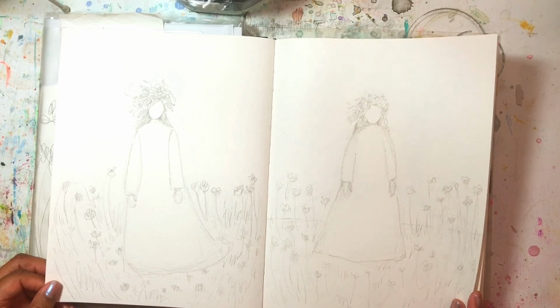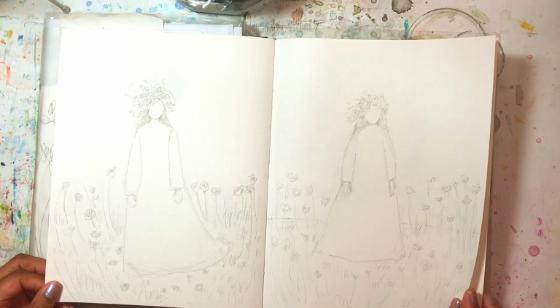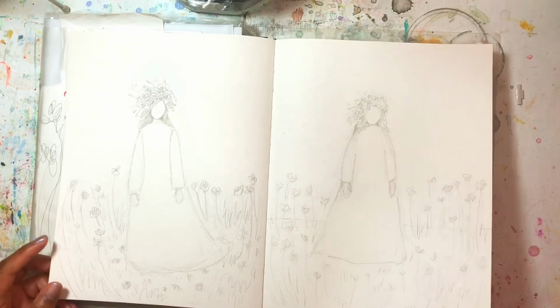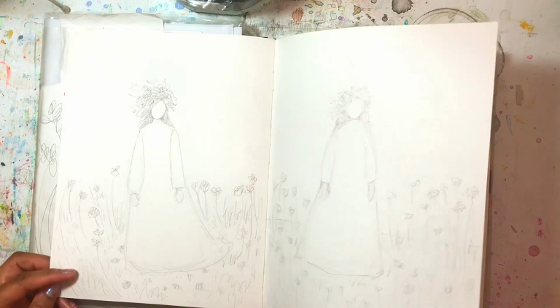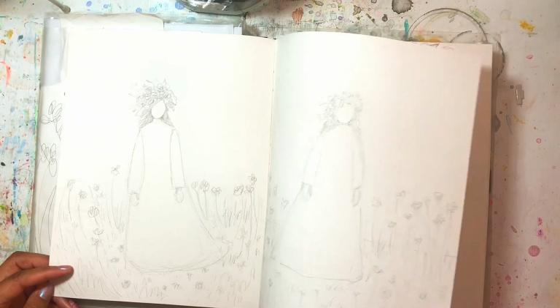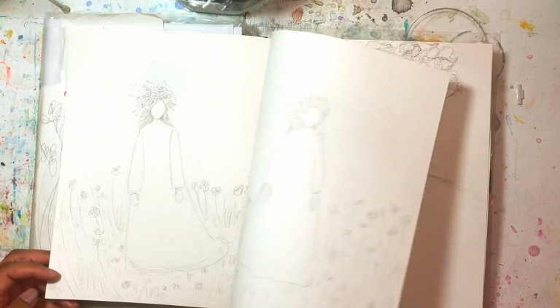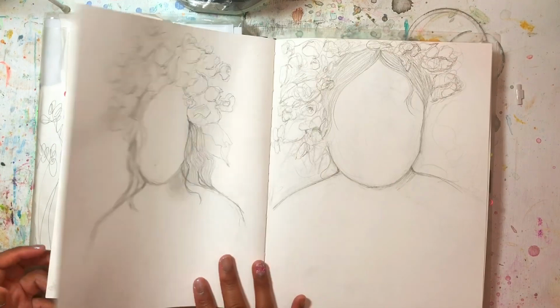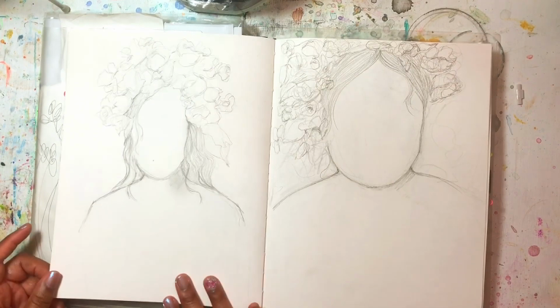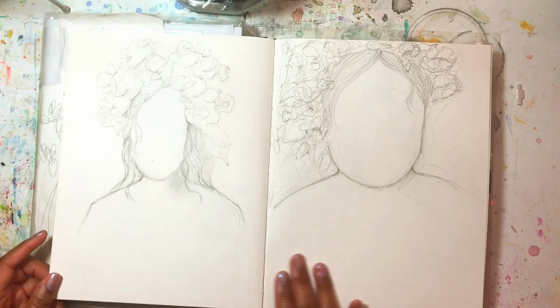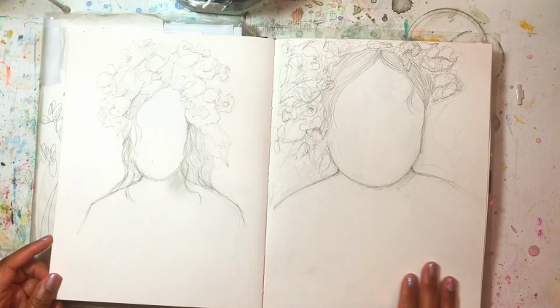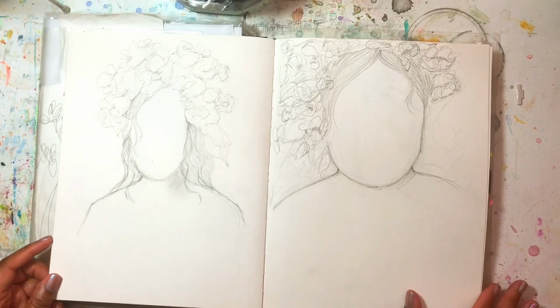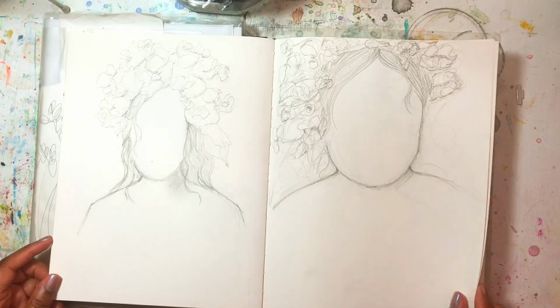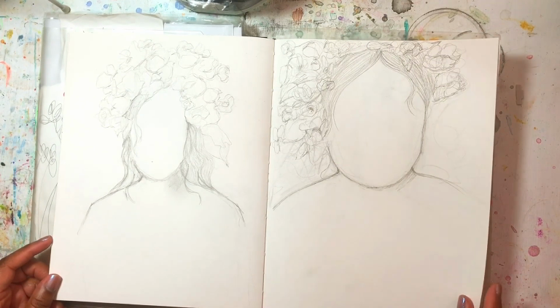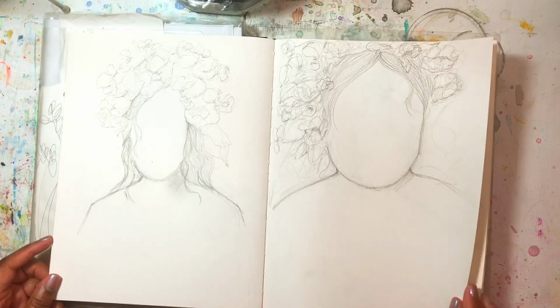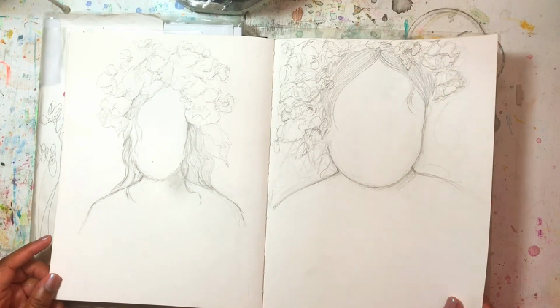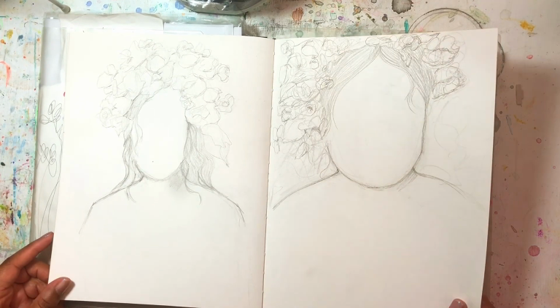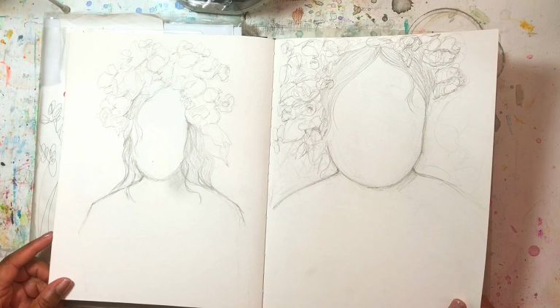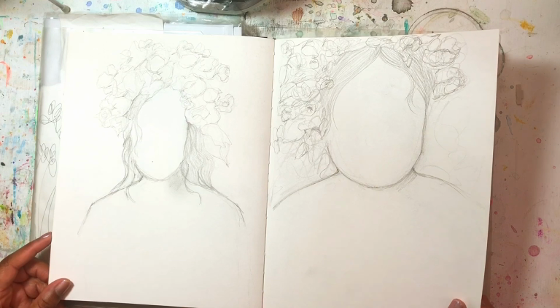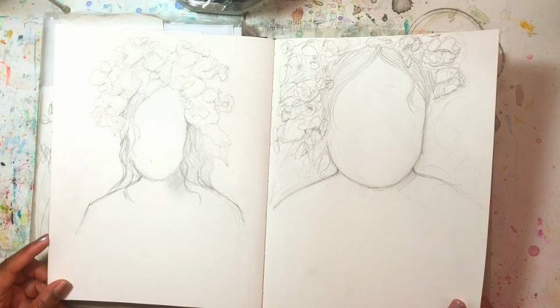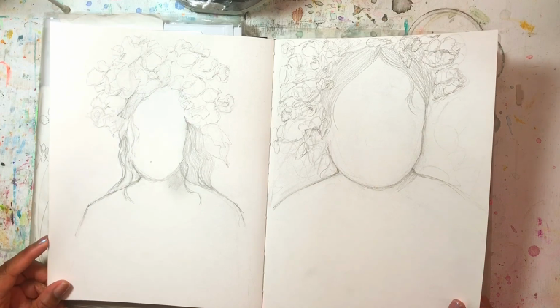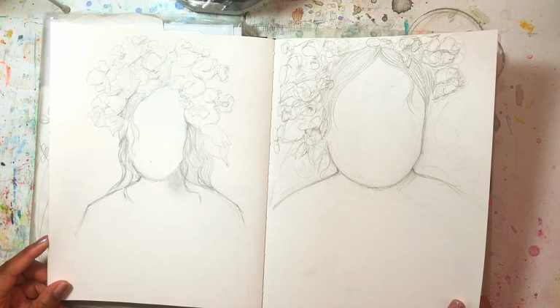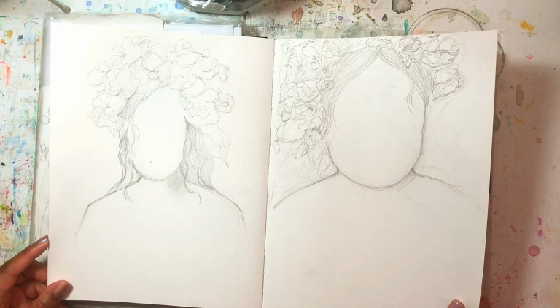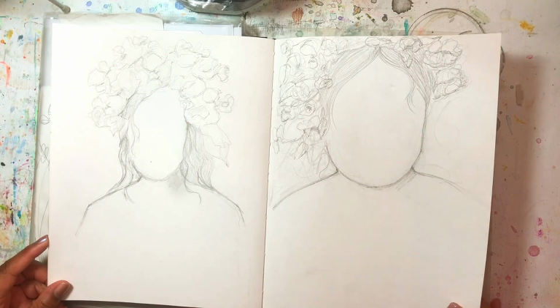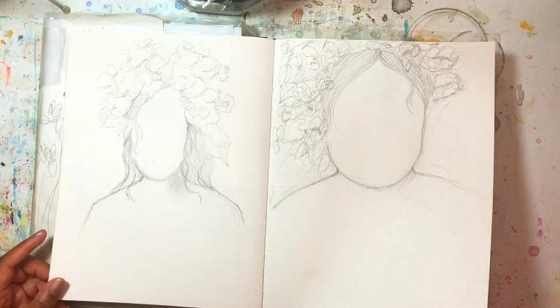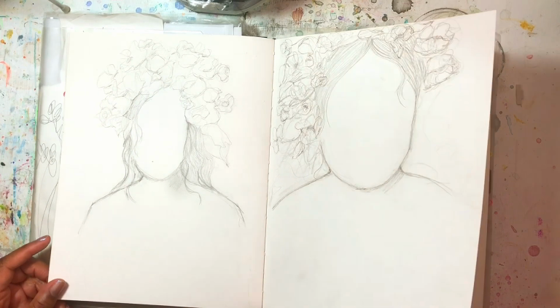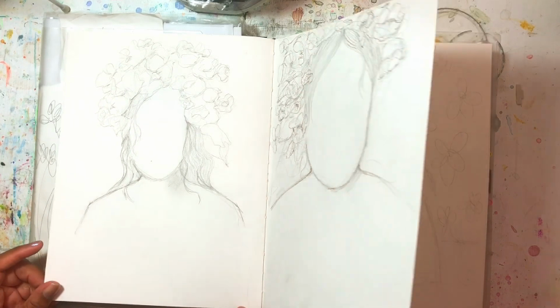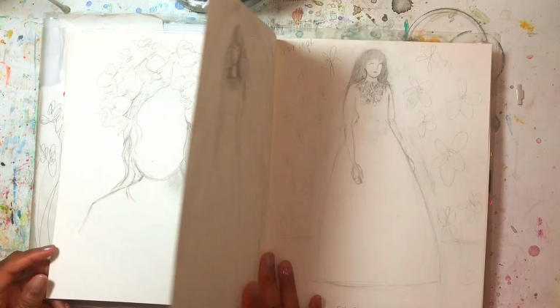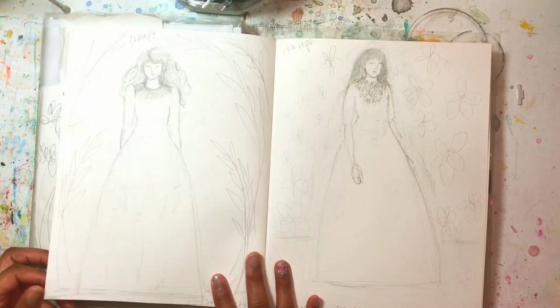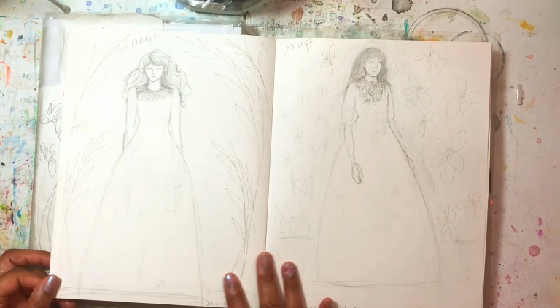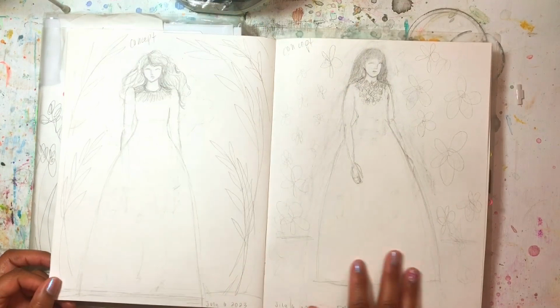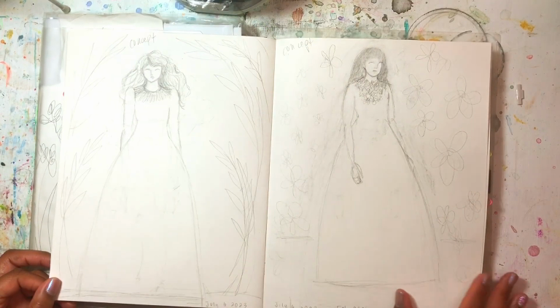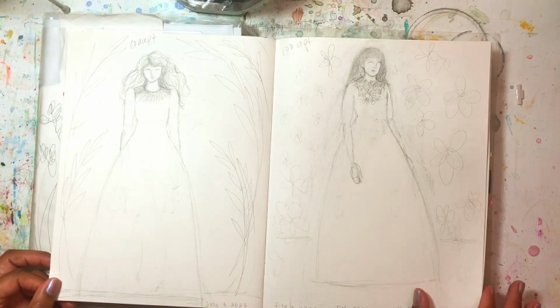A lot of my pages are like that — sometimes they're just practice pages, or pages where I'm working on different ideas to develop later on.